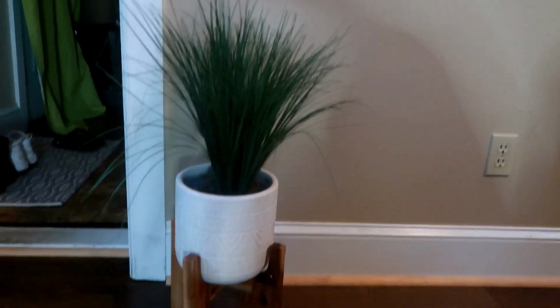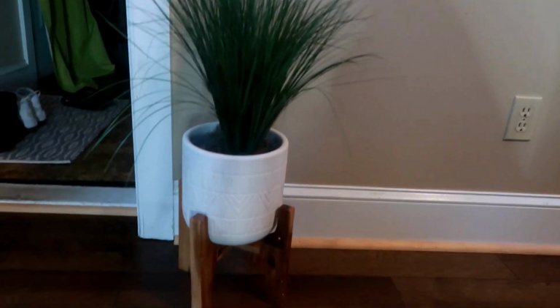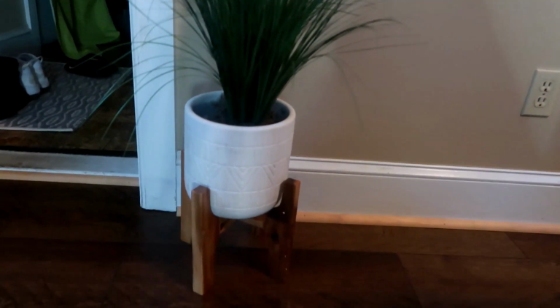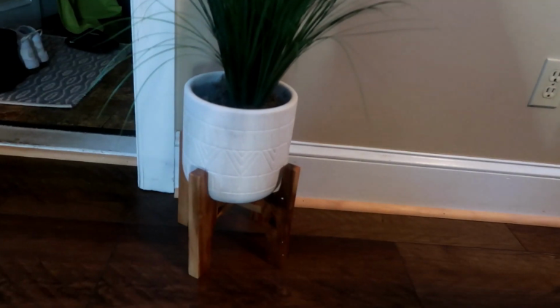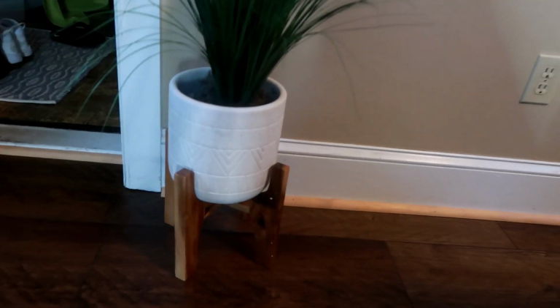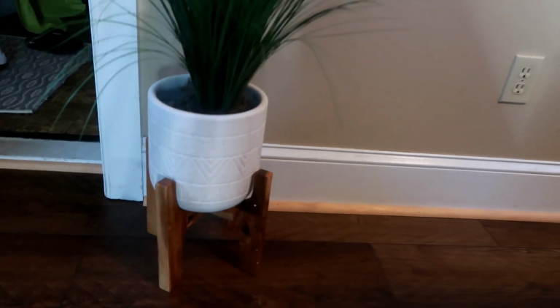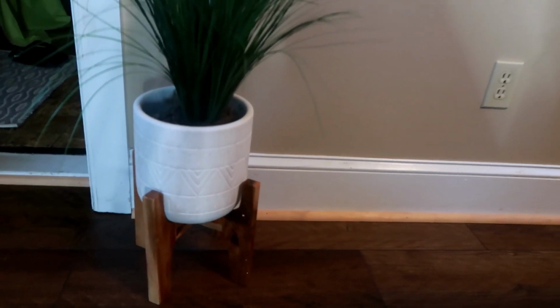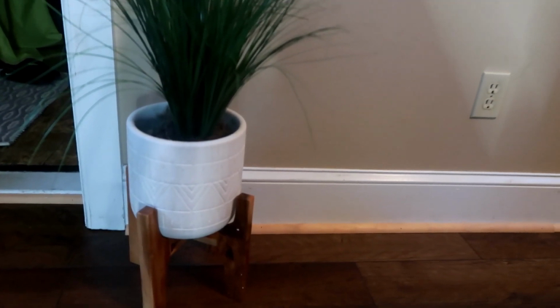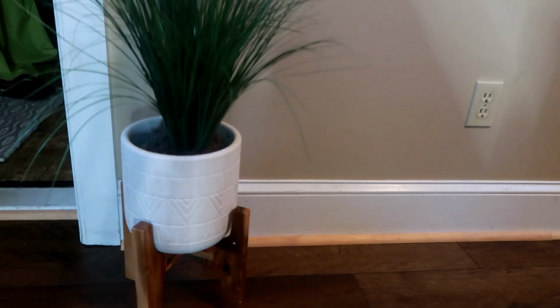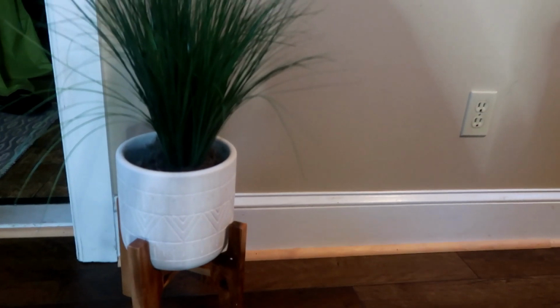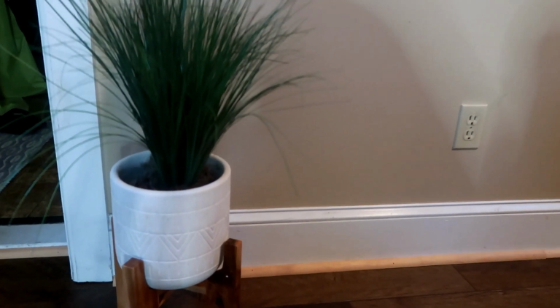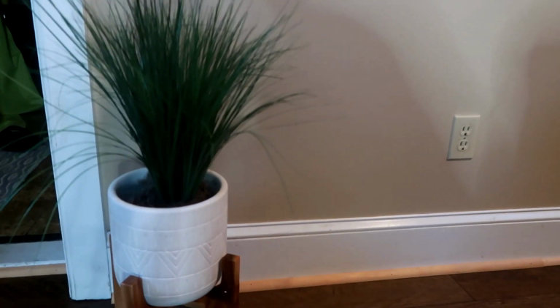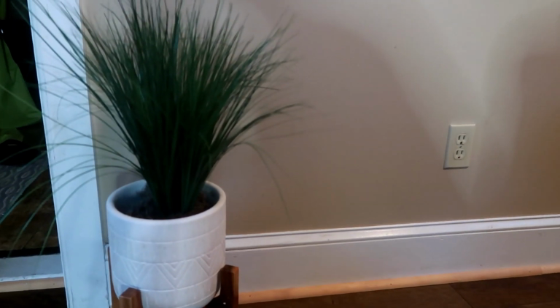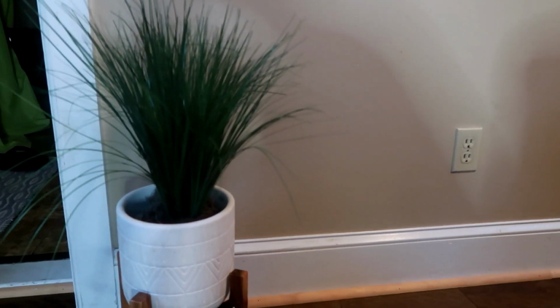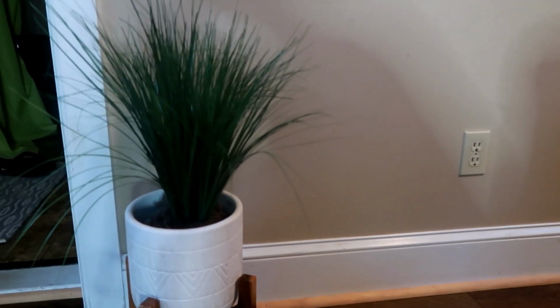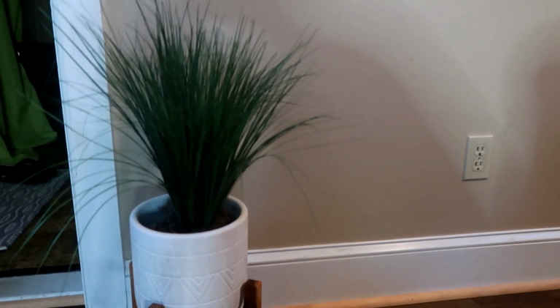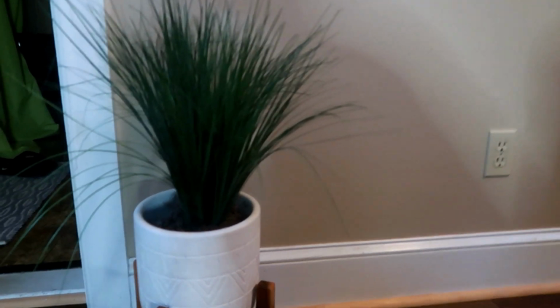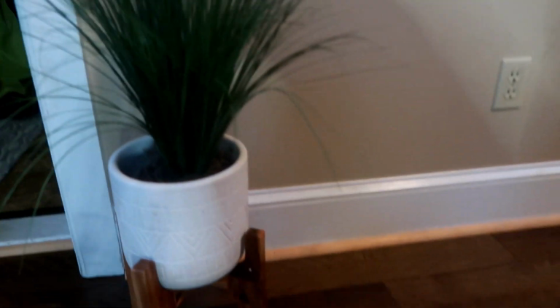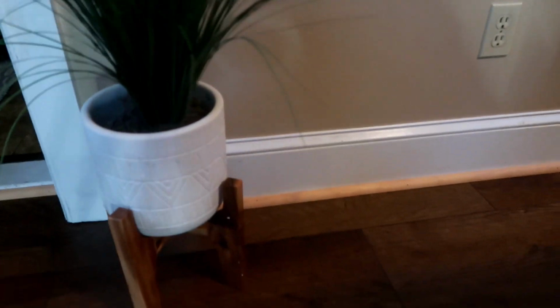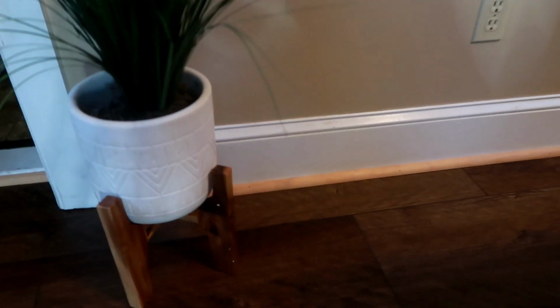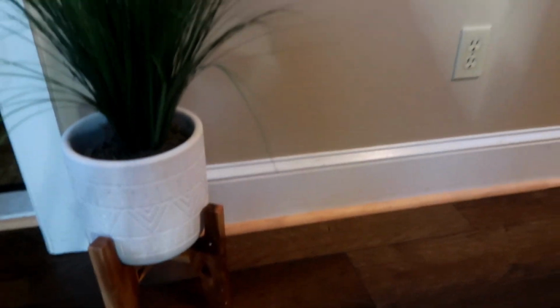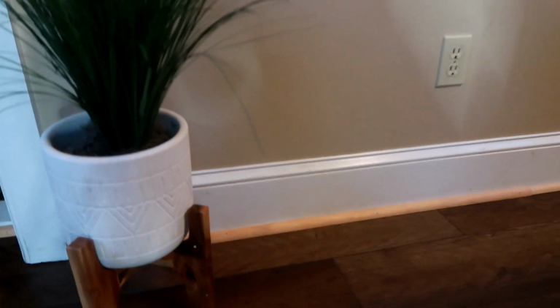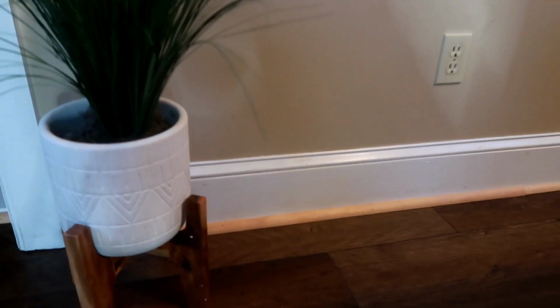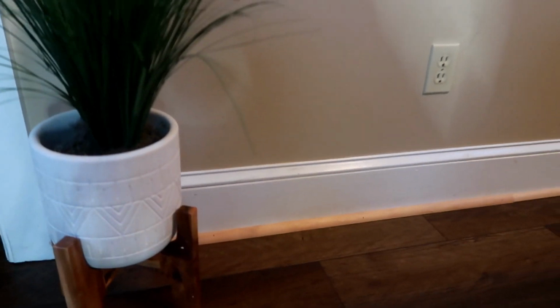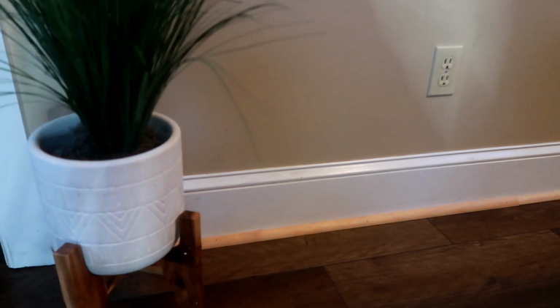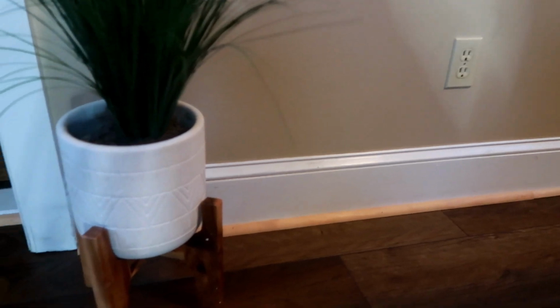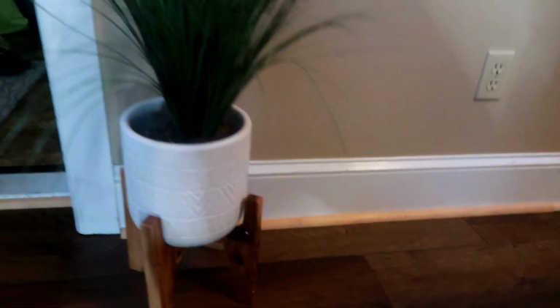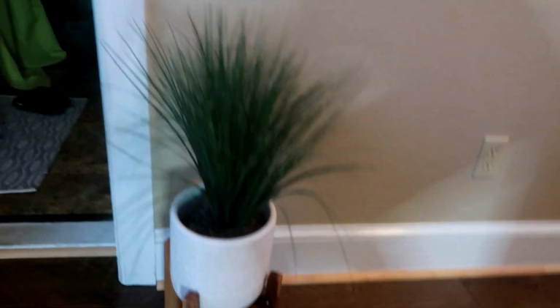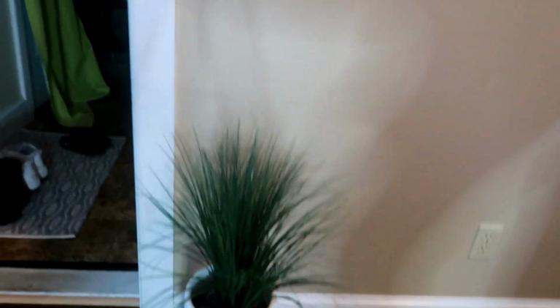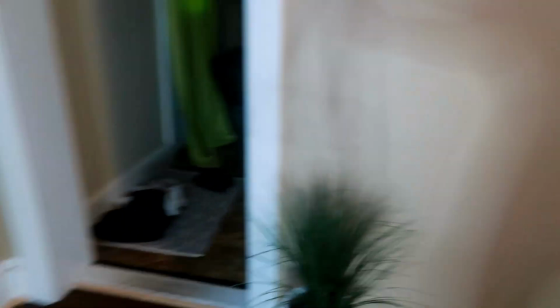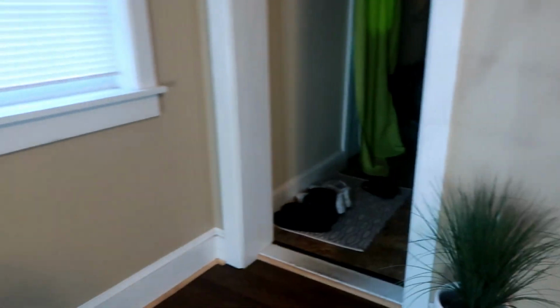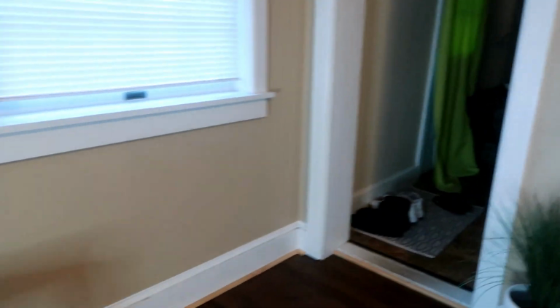I'm going to put this by the fireplace, but I'm not going to show you guys how it looks until I'm done with the fireplace makeover. So stick with me if you want to see that.